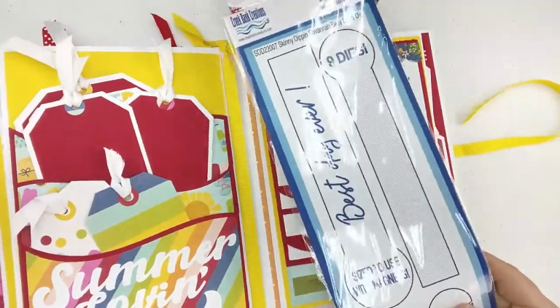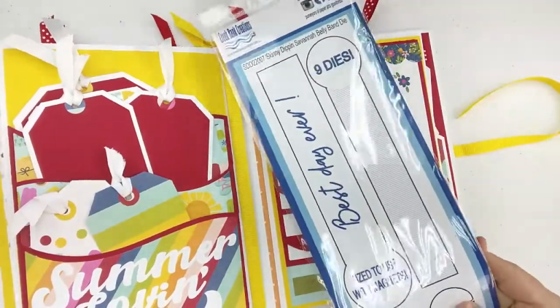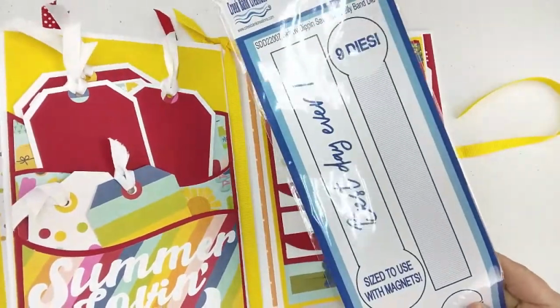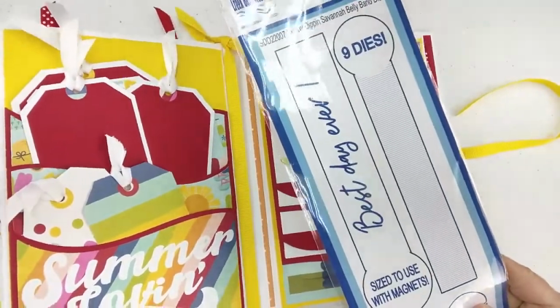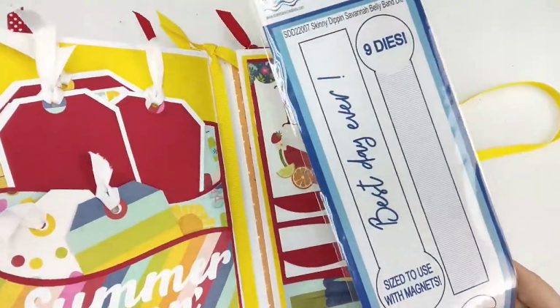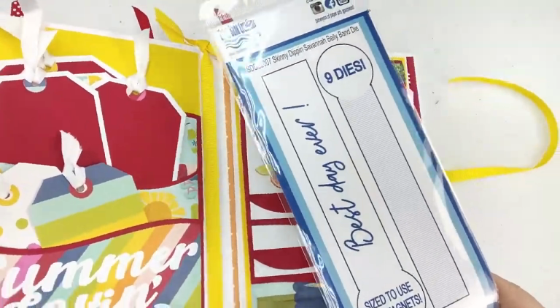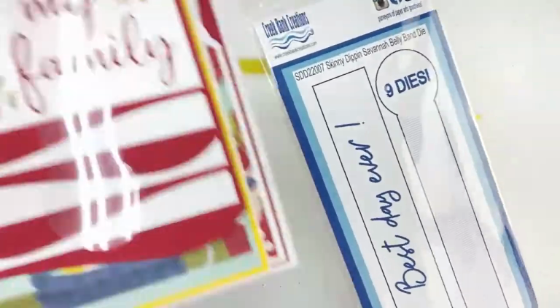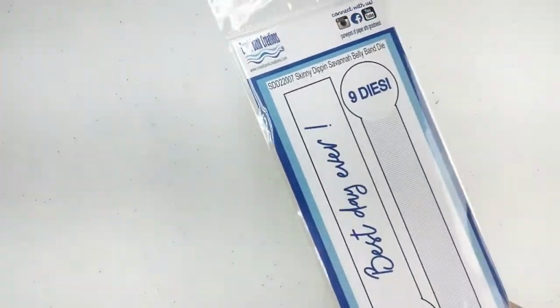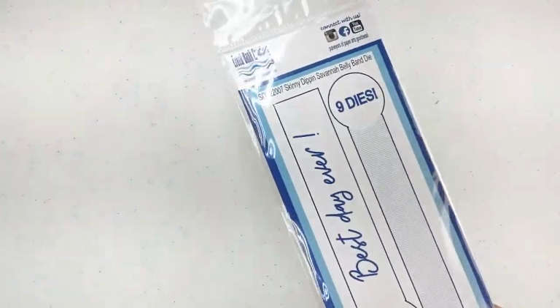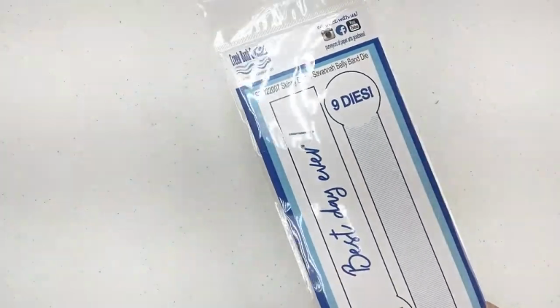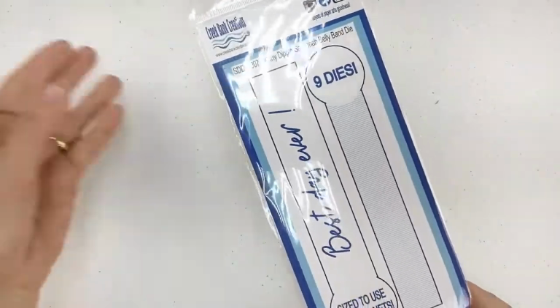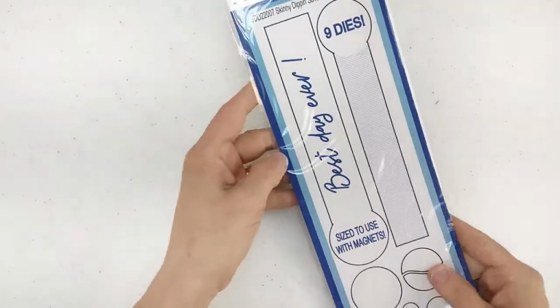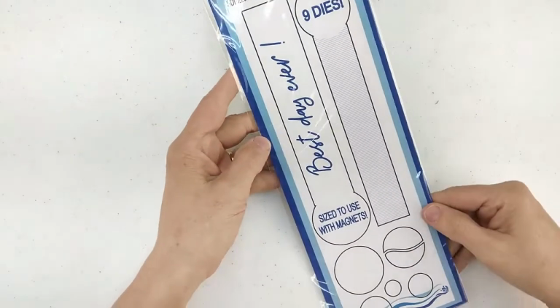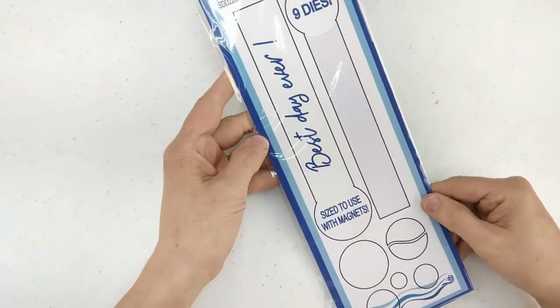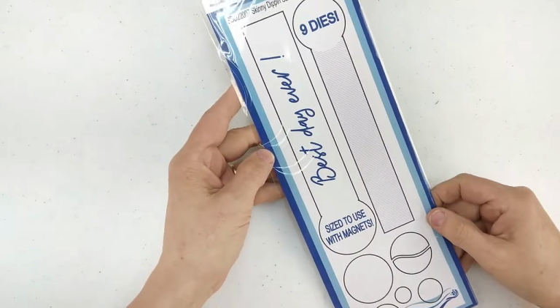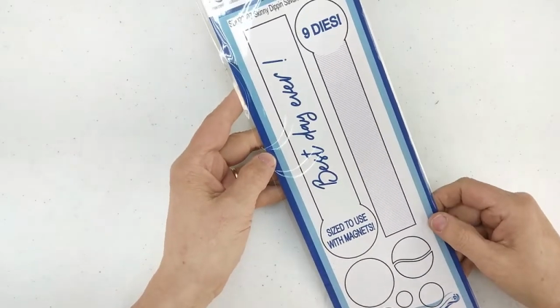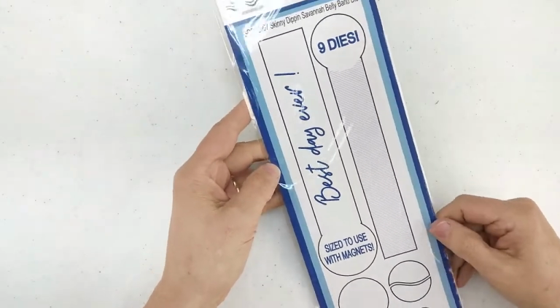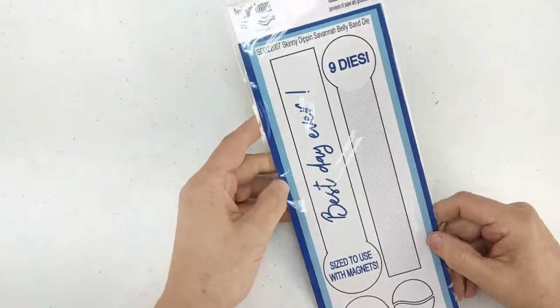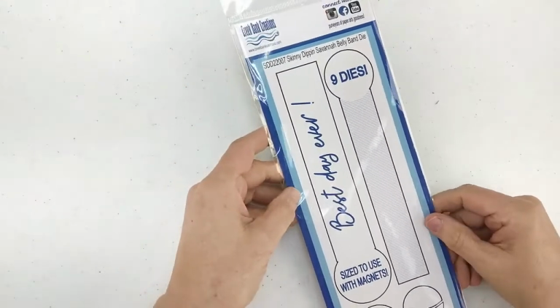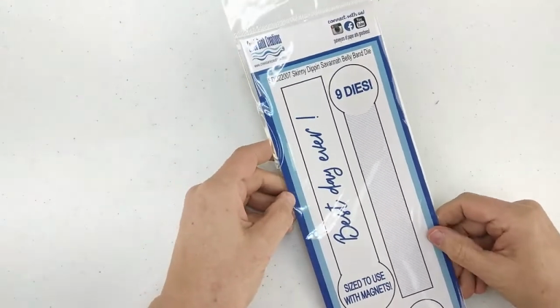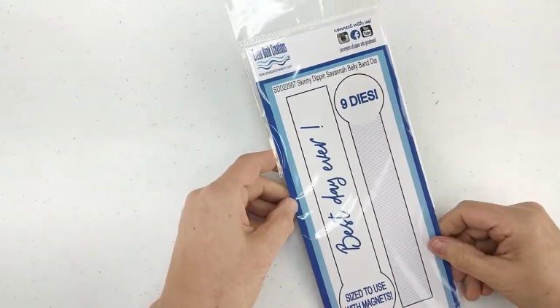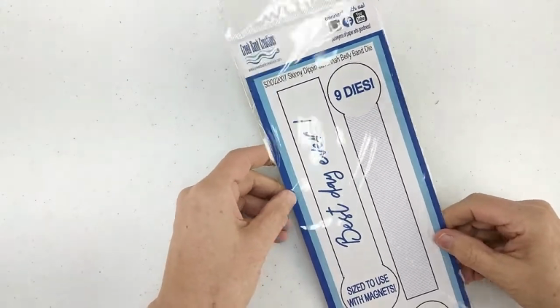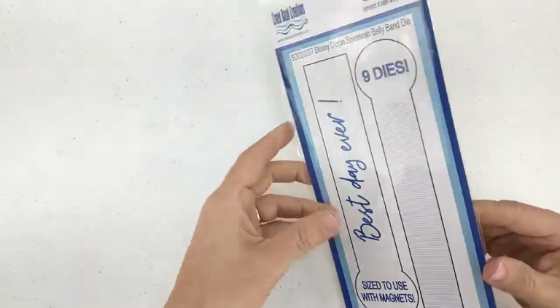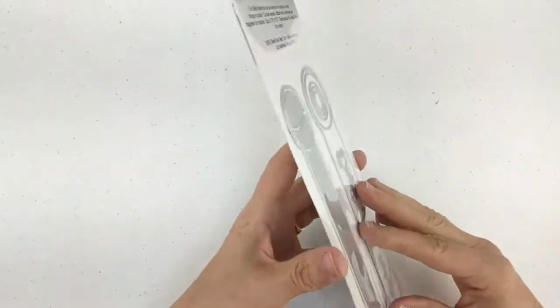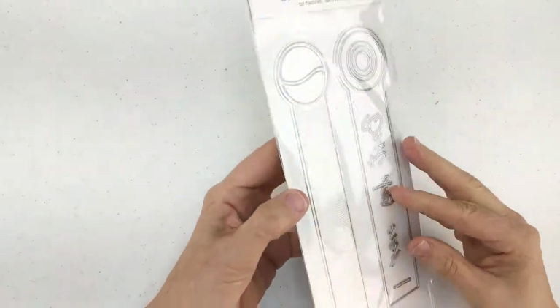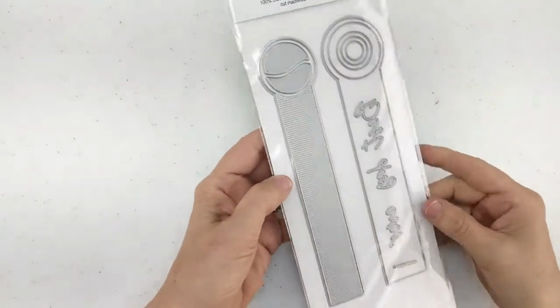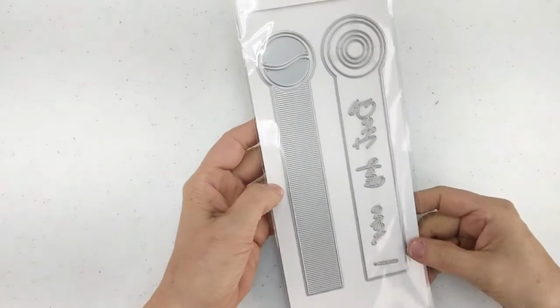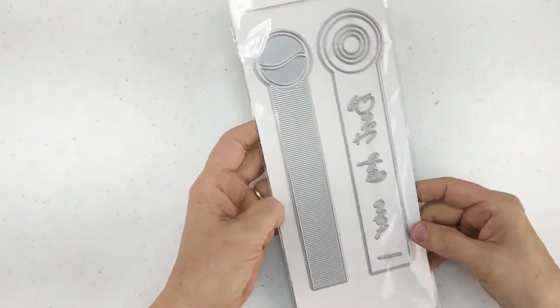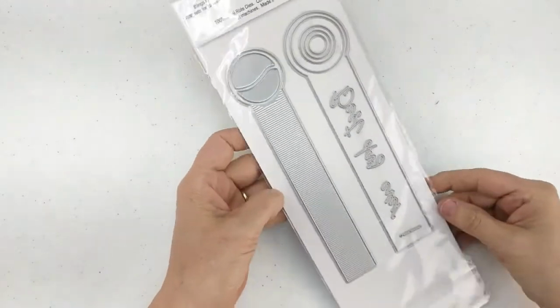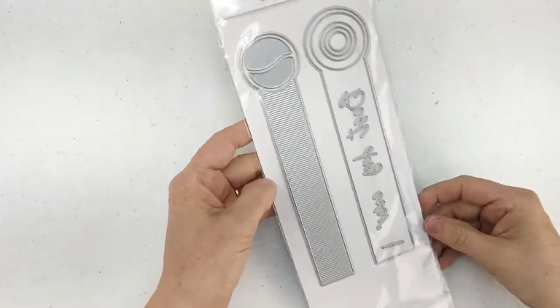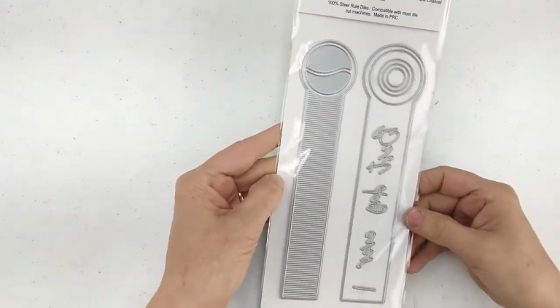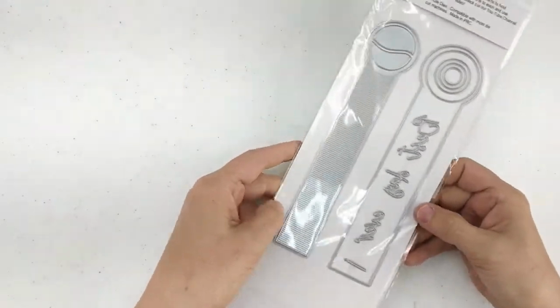This is a nine die set and you can use it in many albums. There are many other things you could use this for, but it goes with our mini album set.